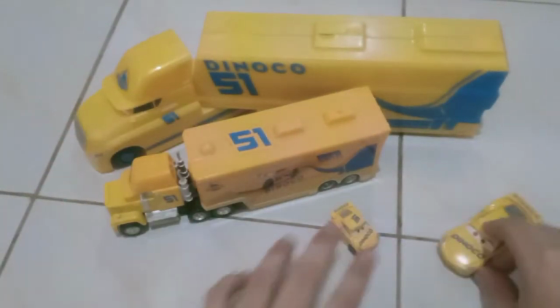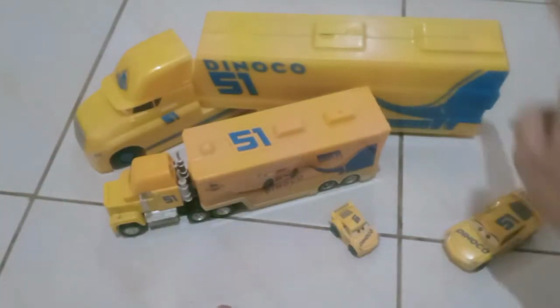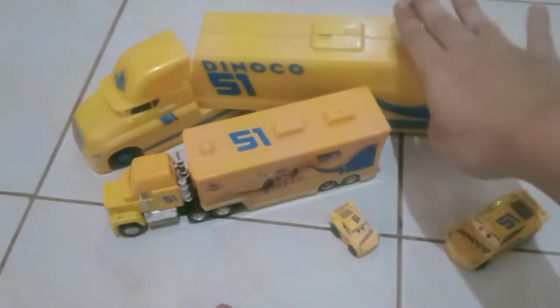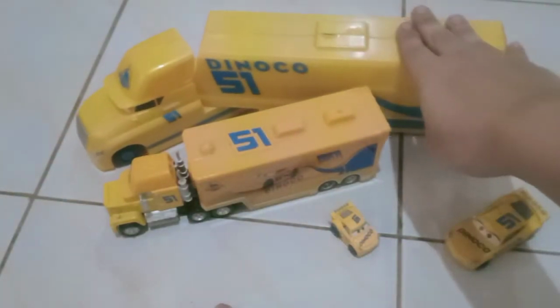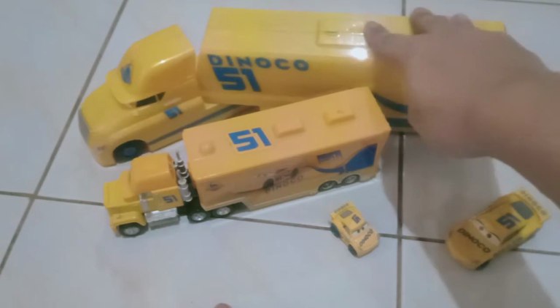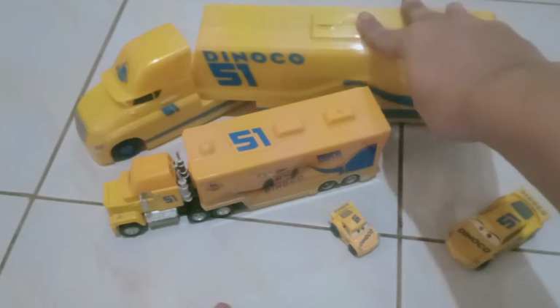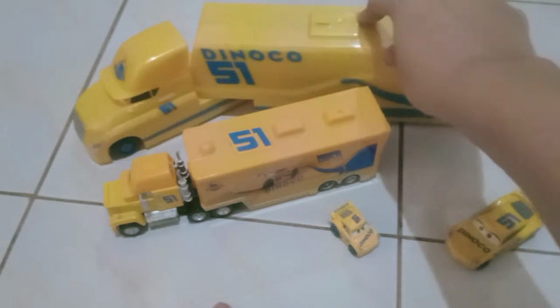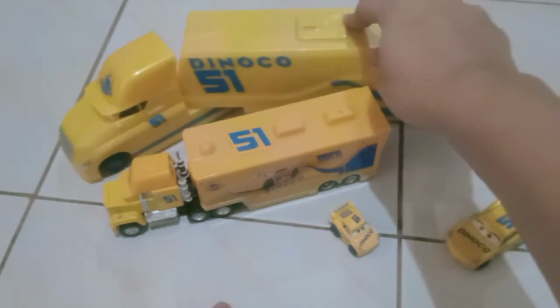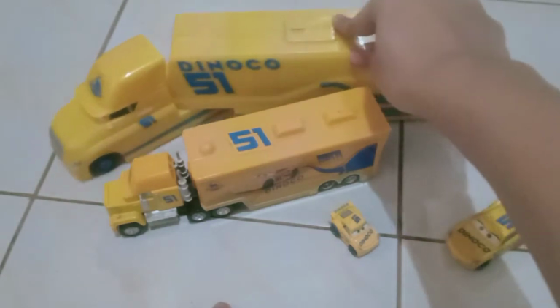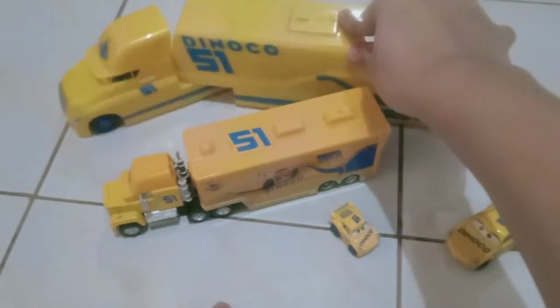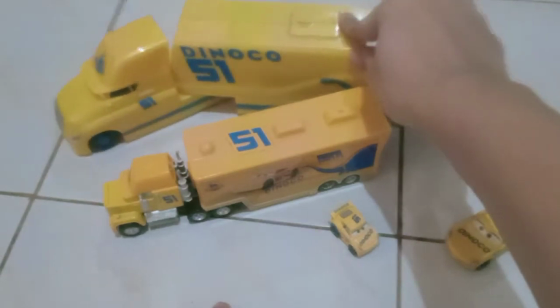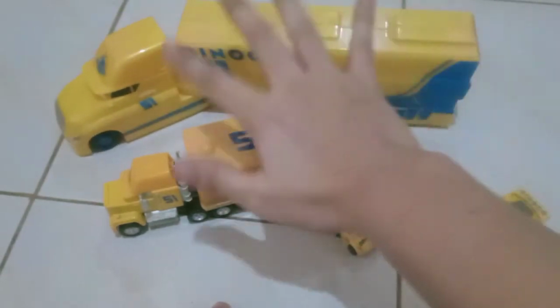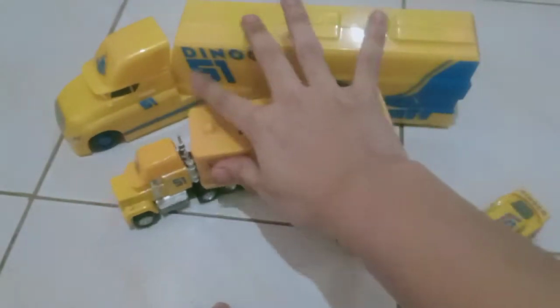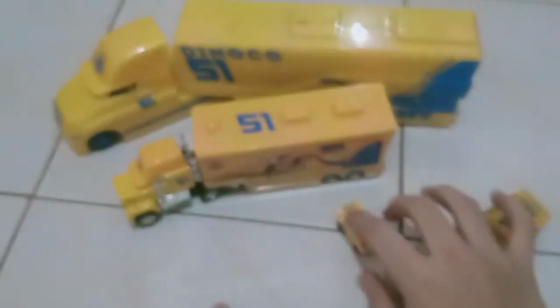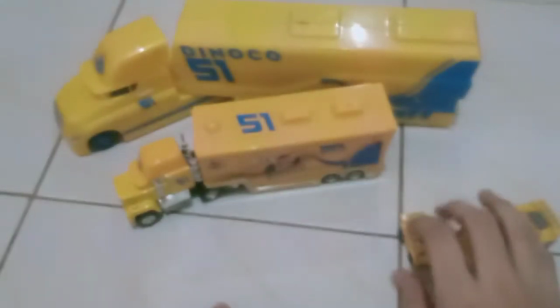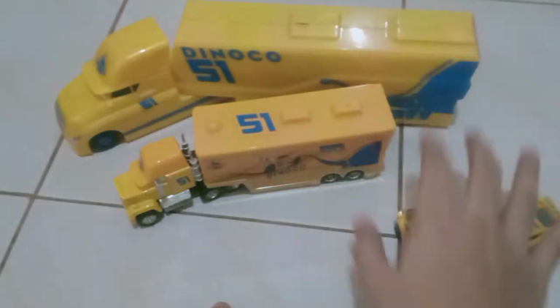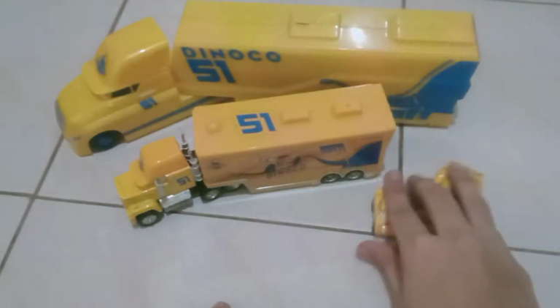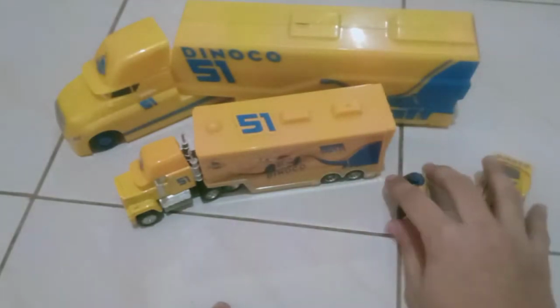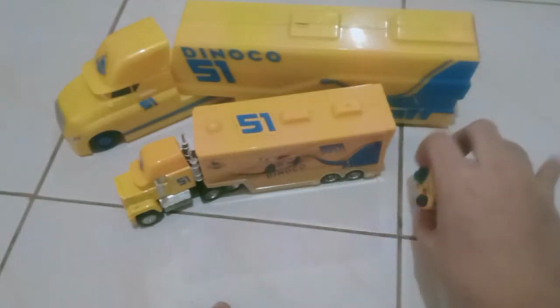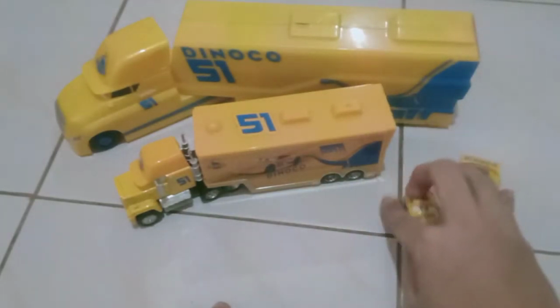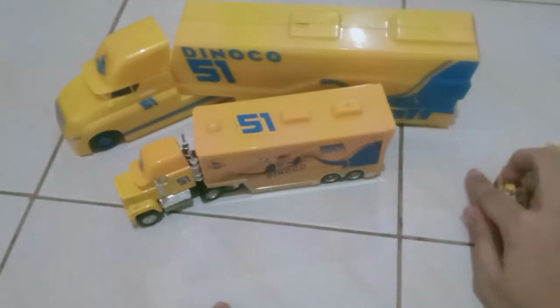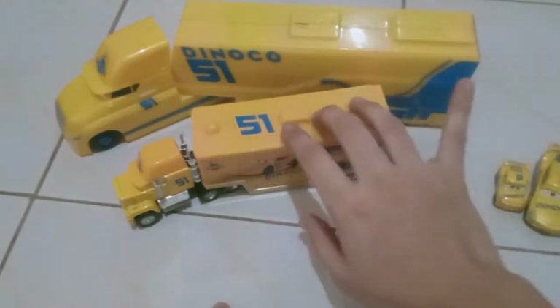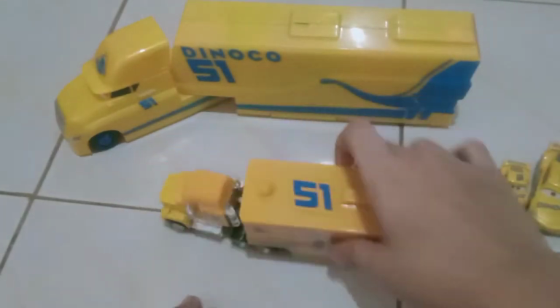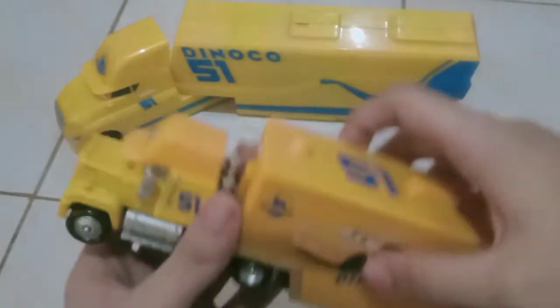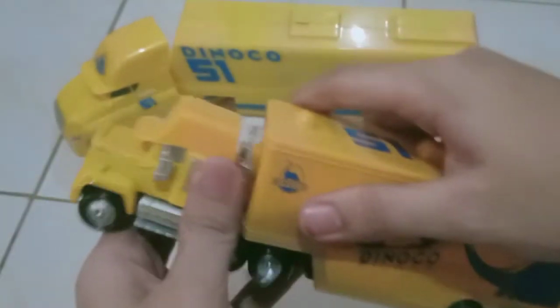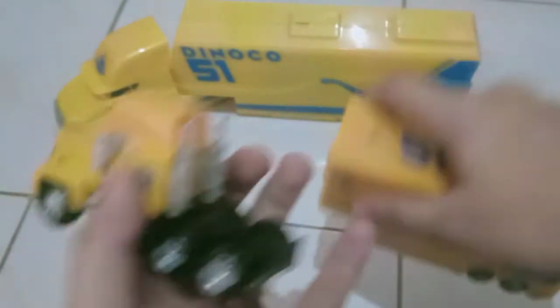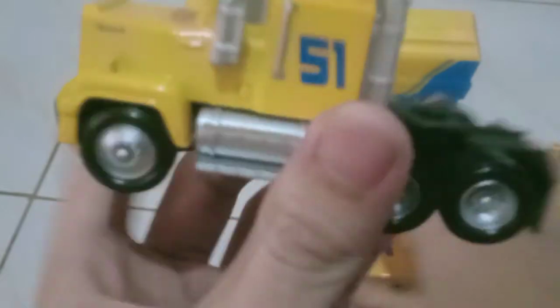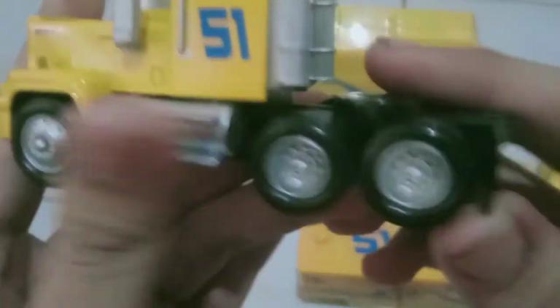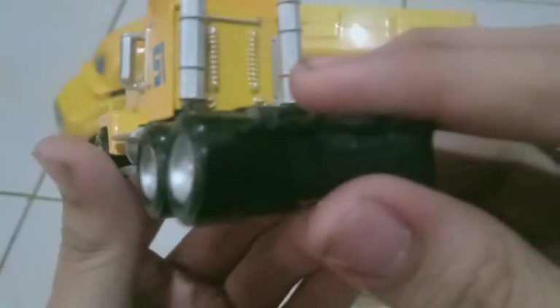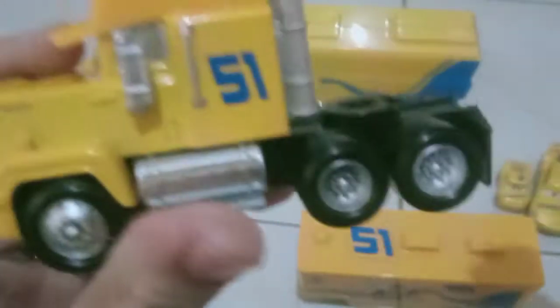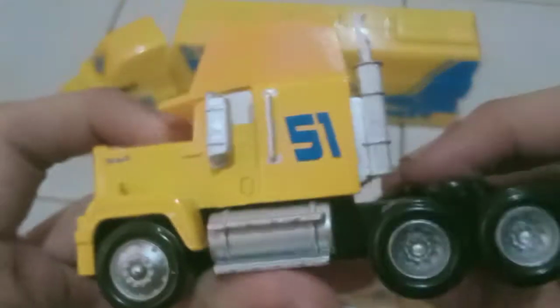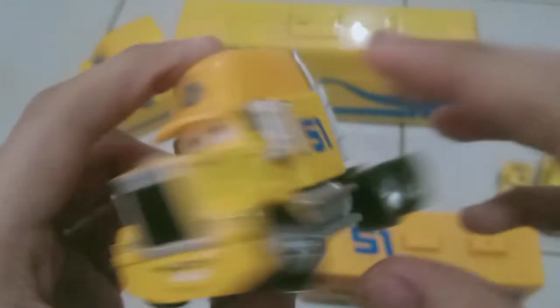So I brought out my Cruz Ramirez's hauler playset to give some comparison. Let's start off with the review. Let's start off with the cab. So here he is.